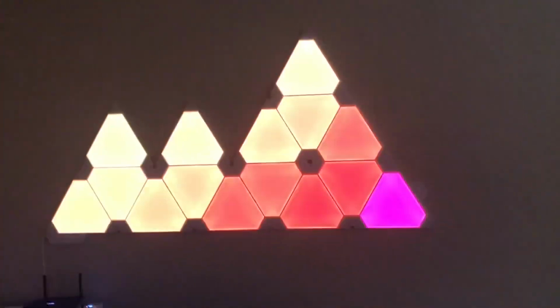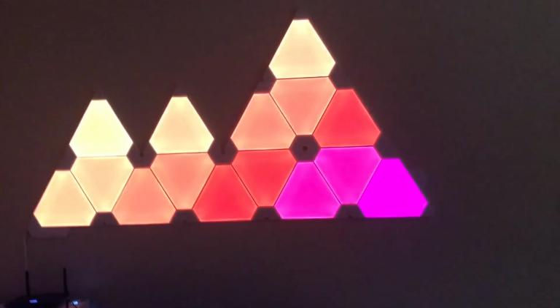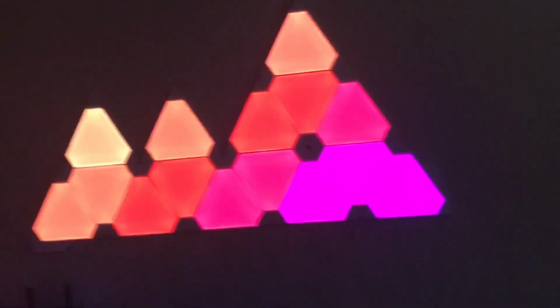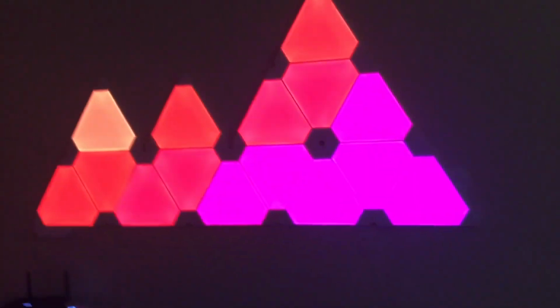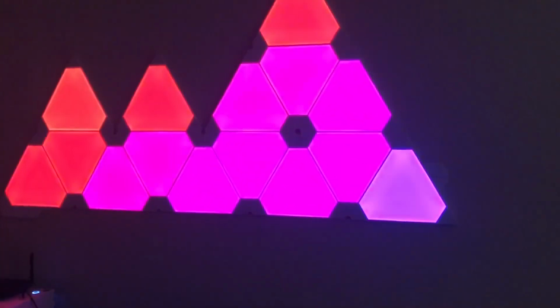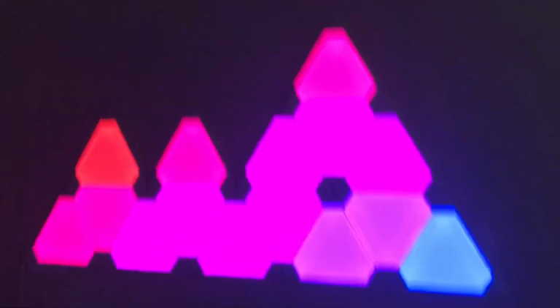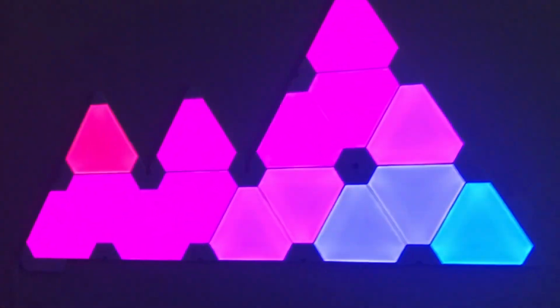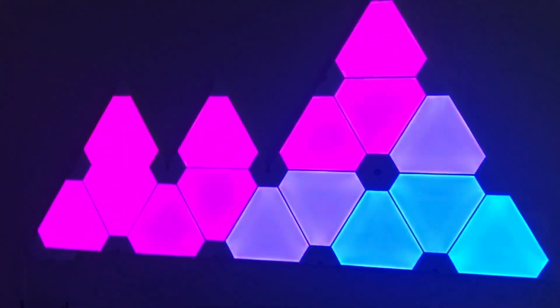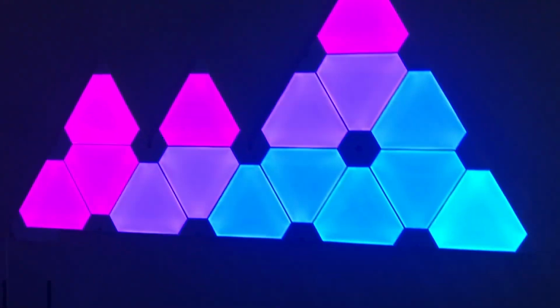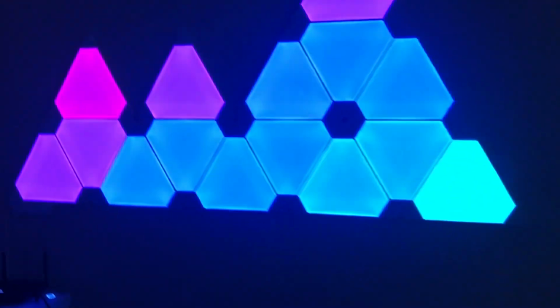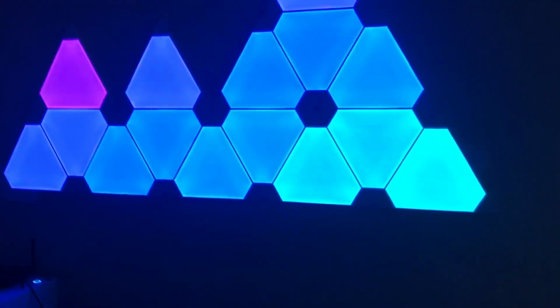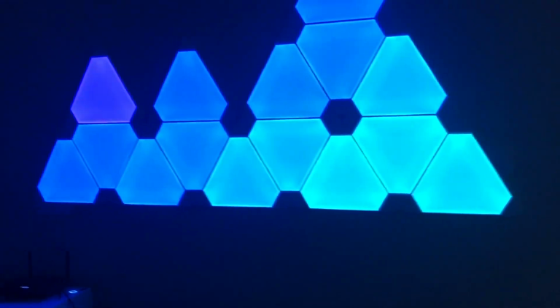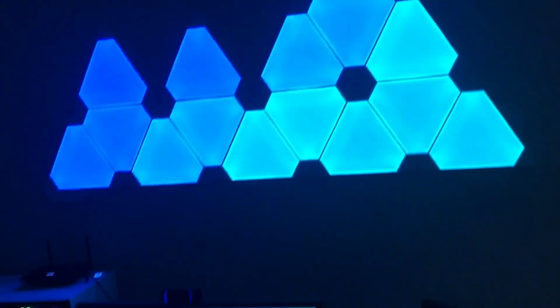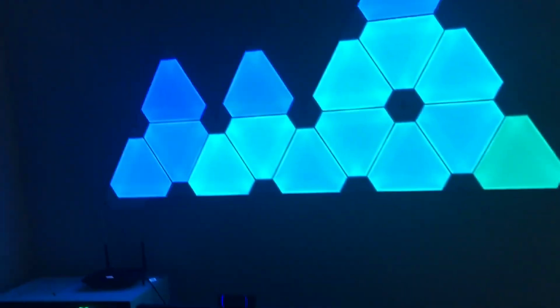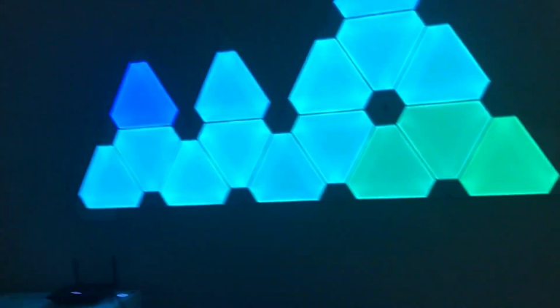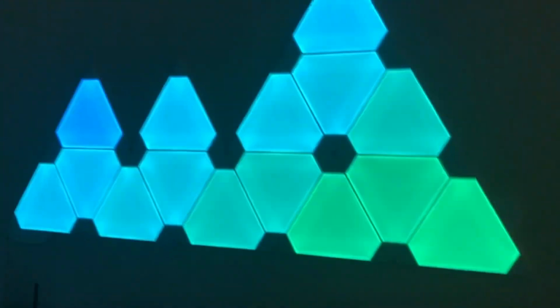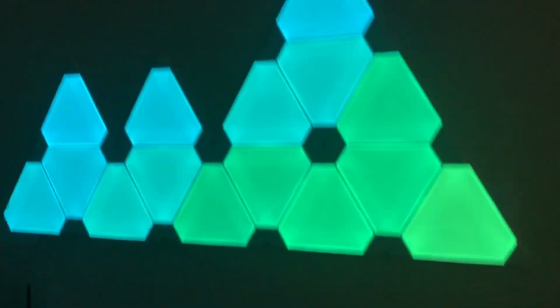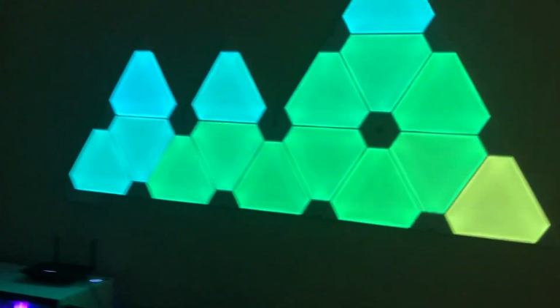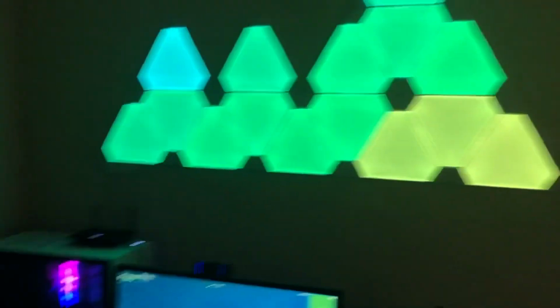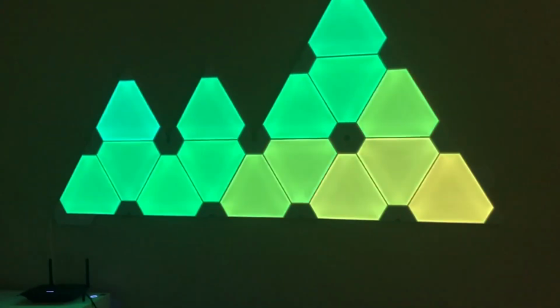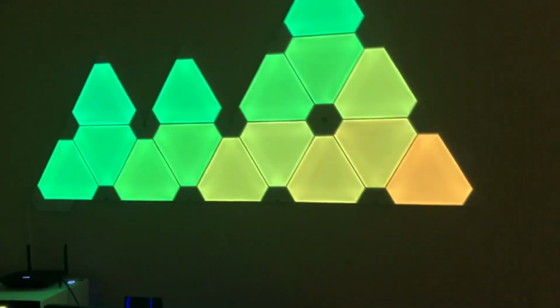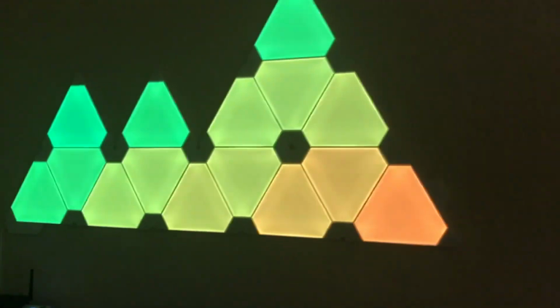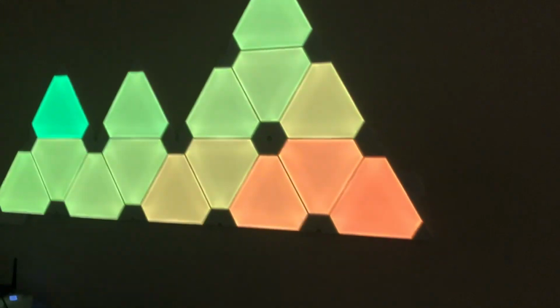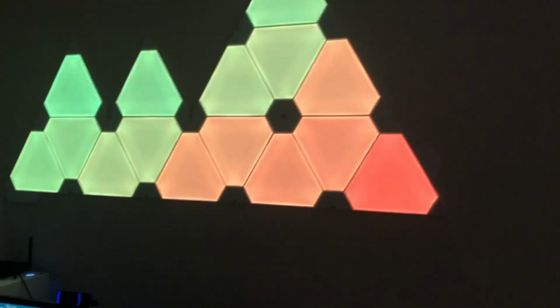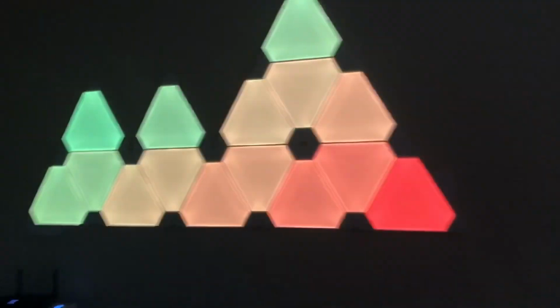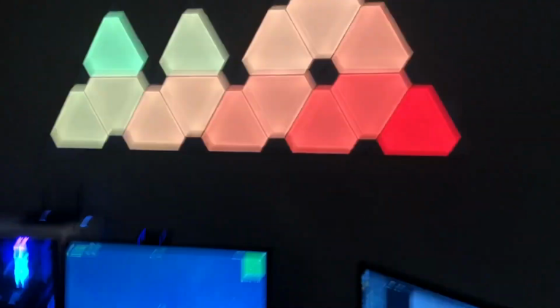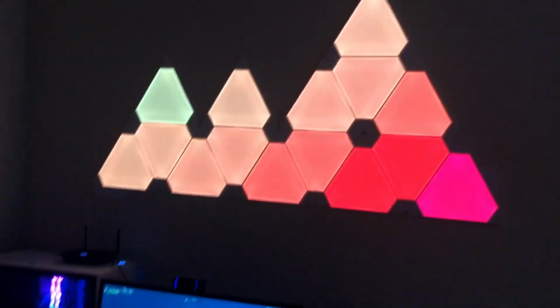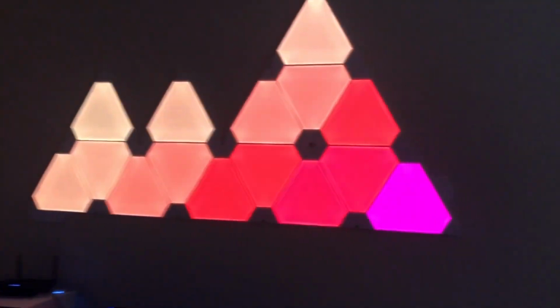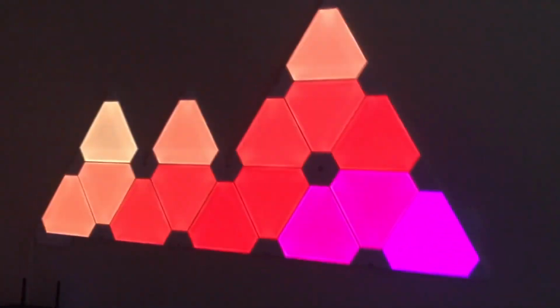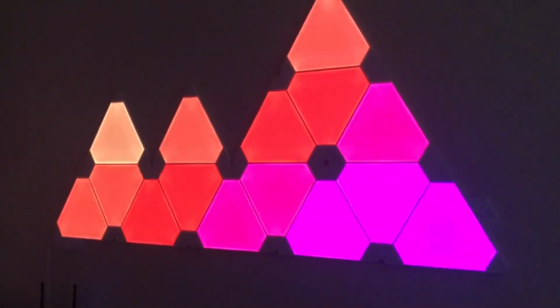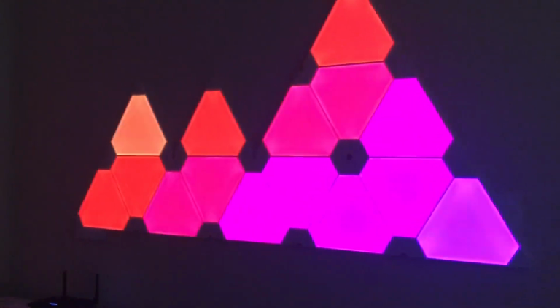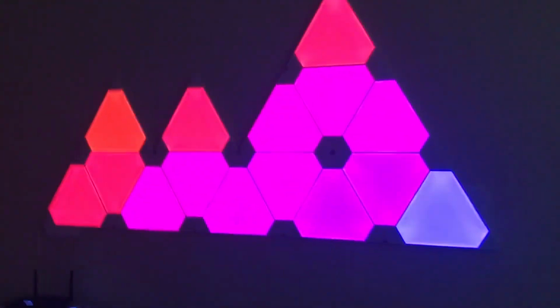We got the Nanoleaf light panels. These are pretty expensive and pretty nice. They work with my voice and my keyboard clicks — every time I click, it changes colors. It's pretty cool. Right now I have it on this Northern Lights style, and I can control it with my phone, so it's just going to be a certain pattern the whole time.